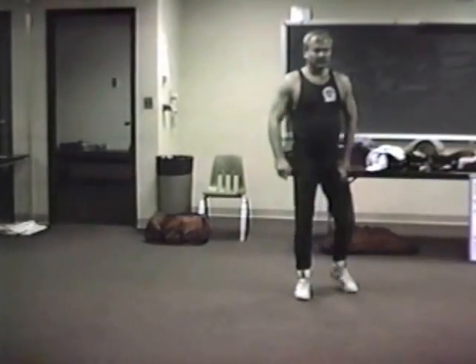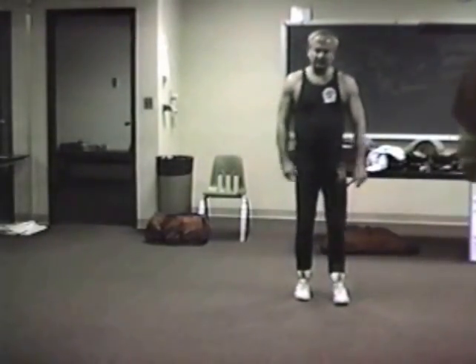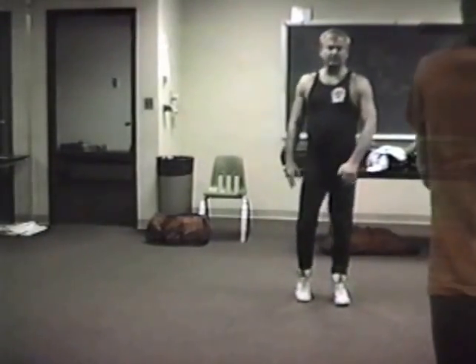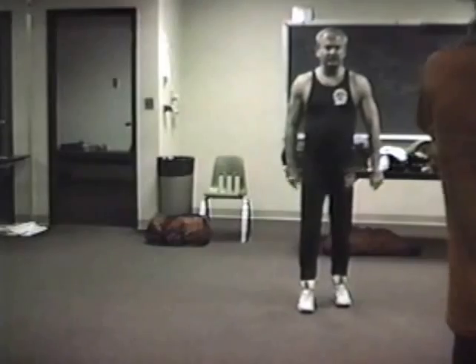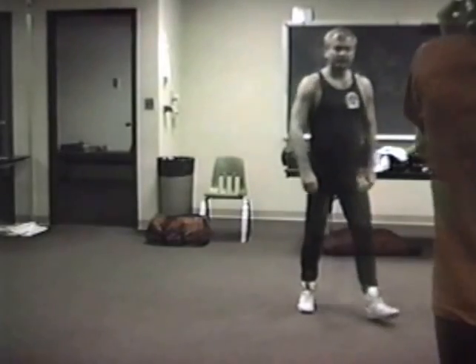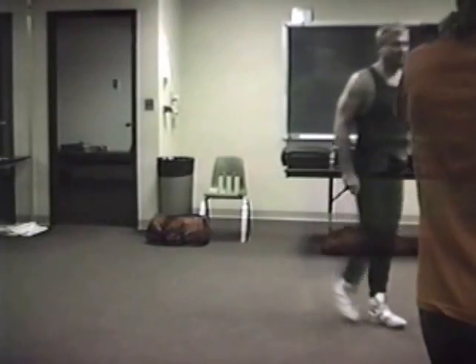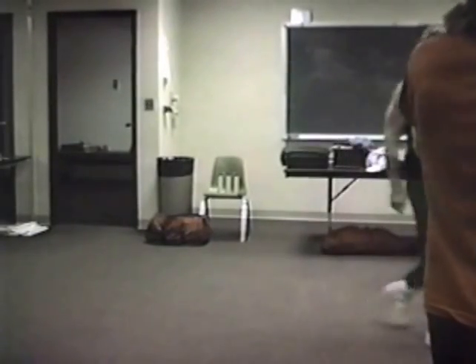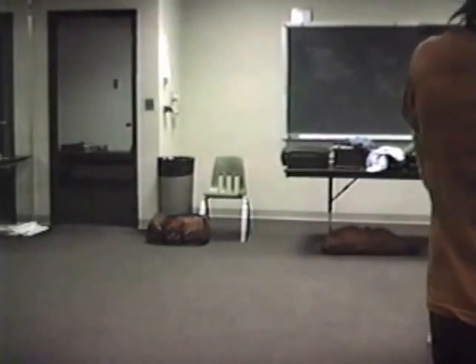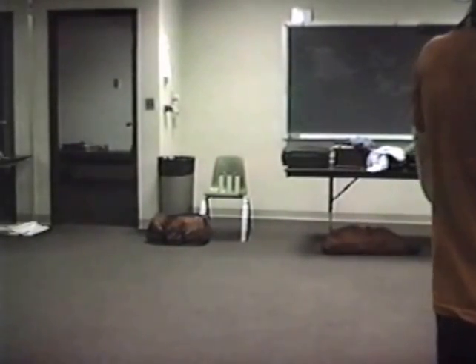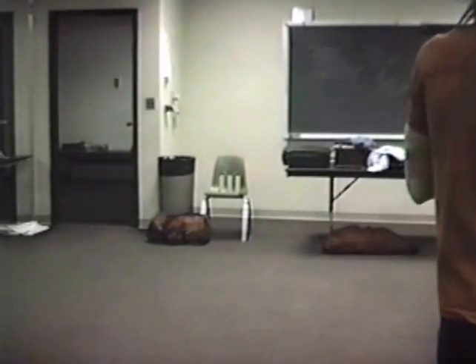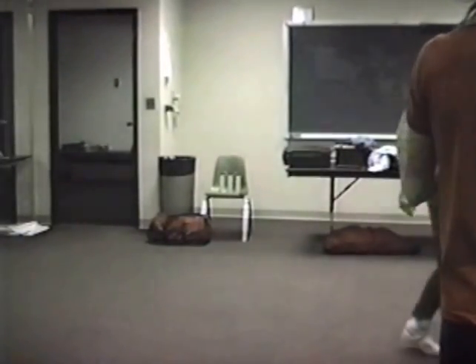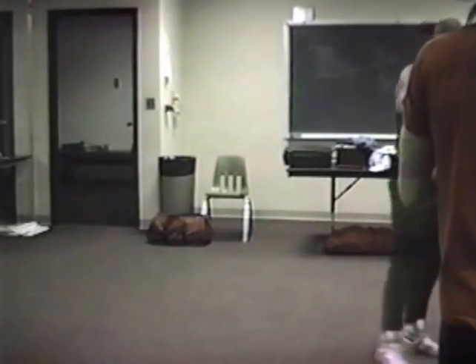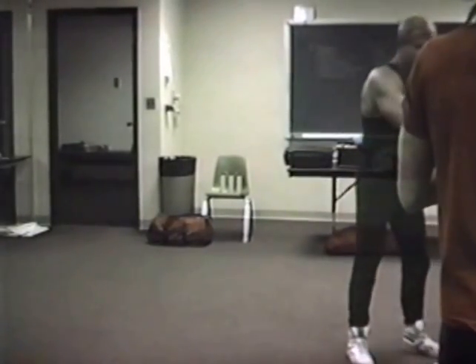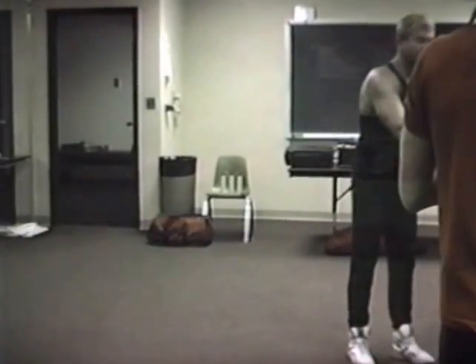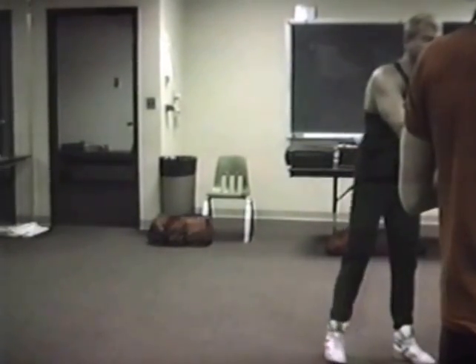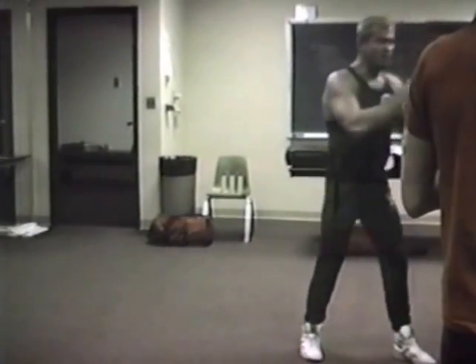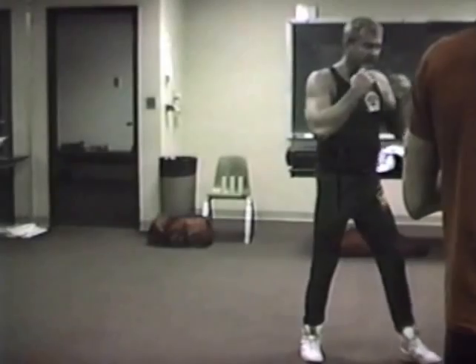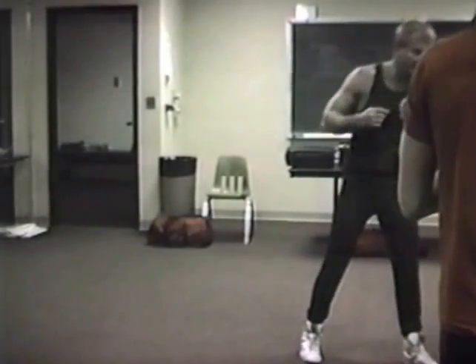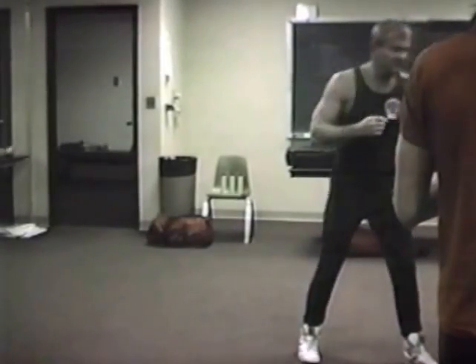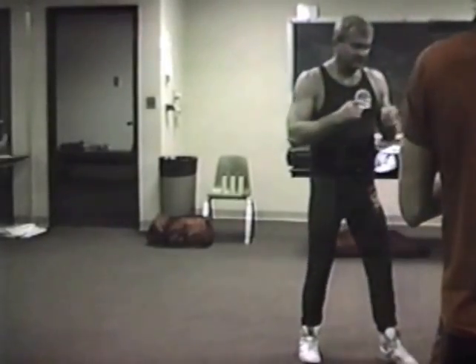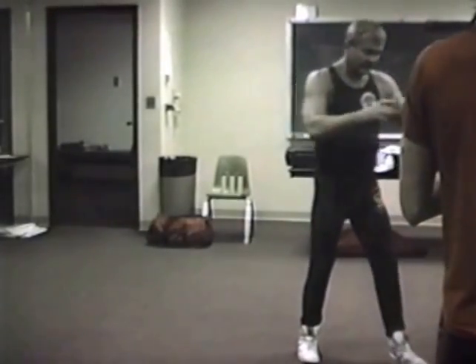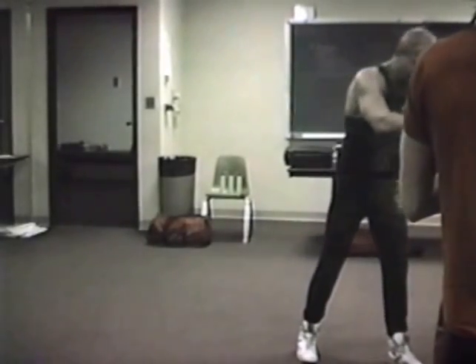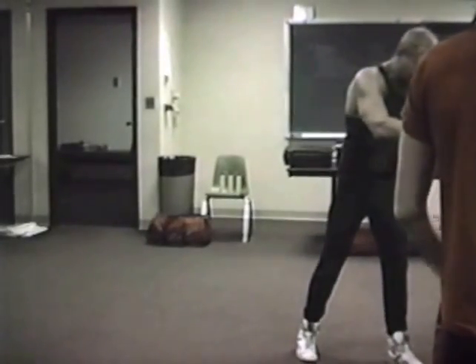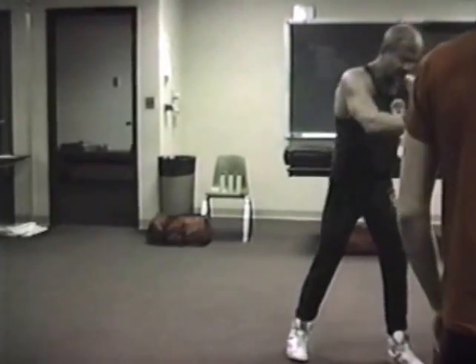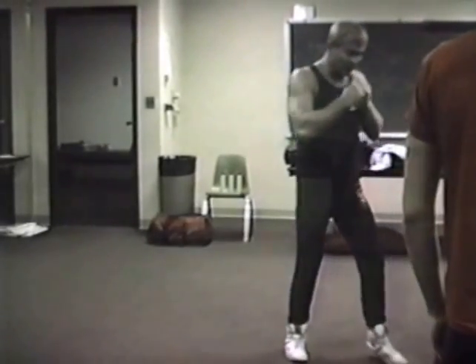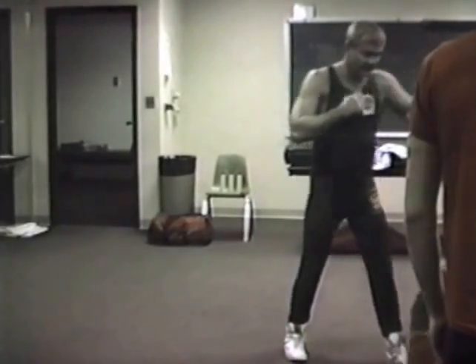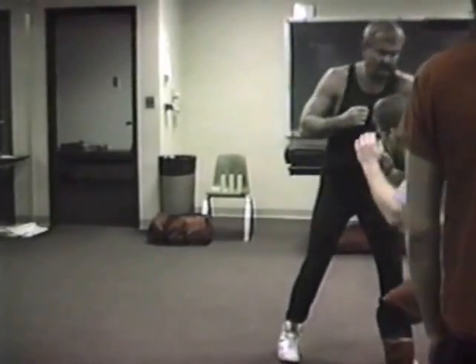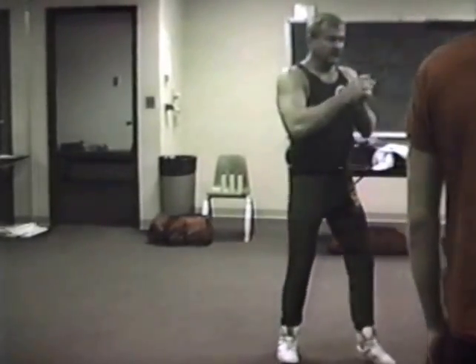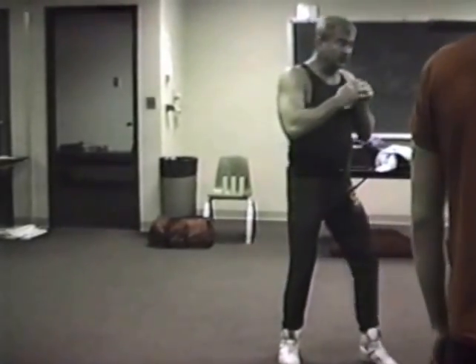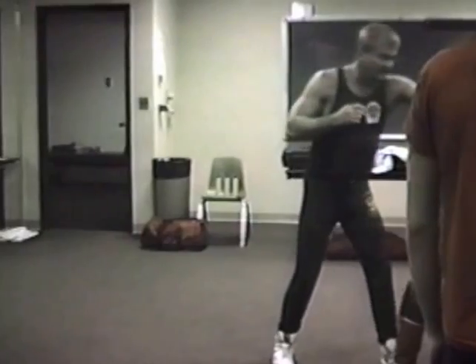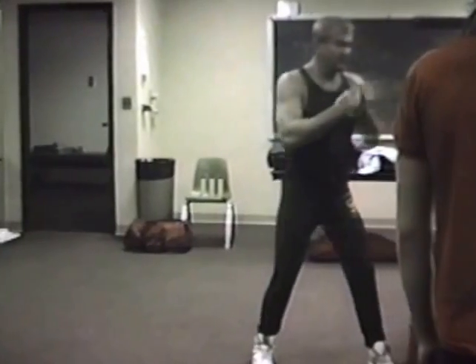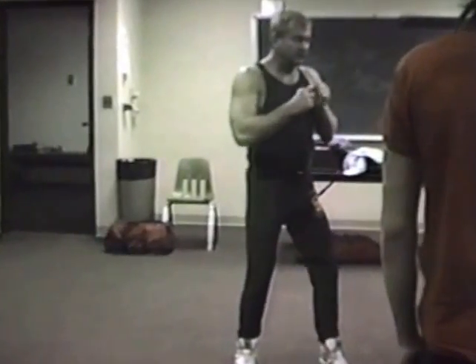Okay, this is simply slipping. If I go like one, one — see where he goes out with the left leg? One. Okay, two, duck, three.